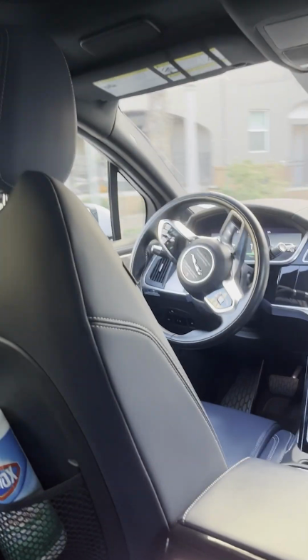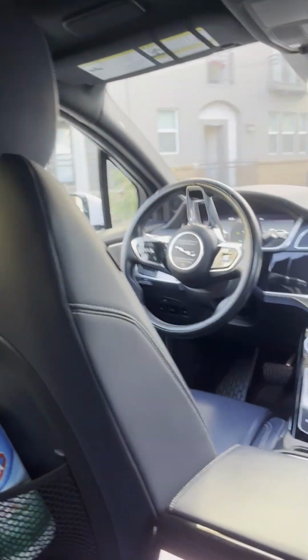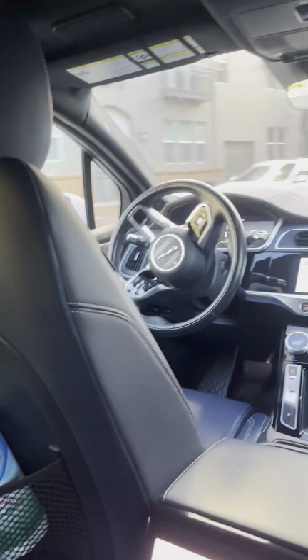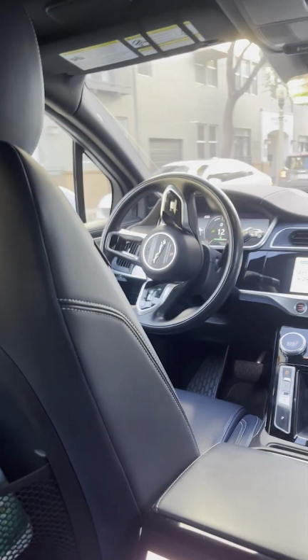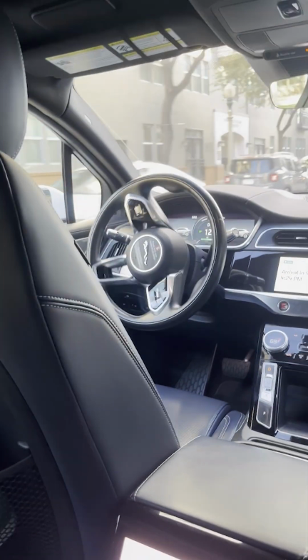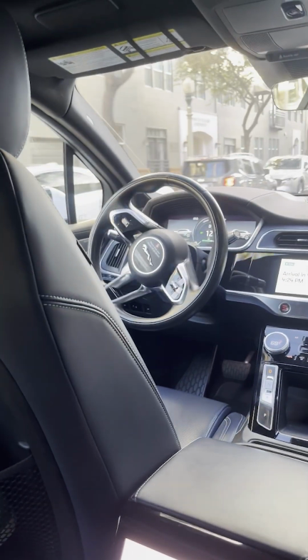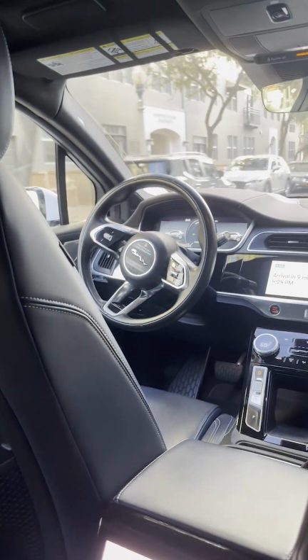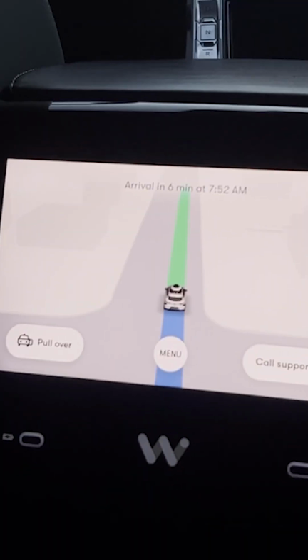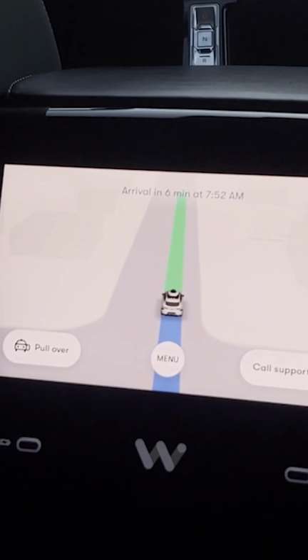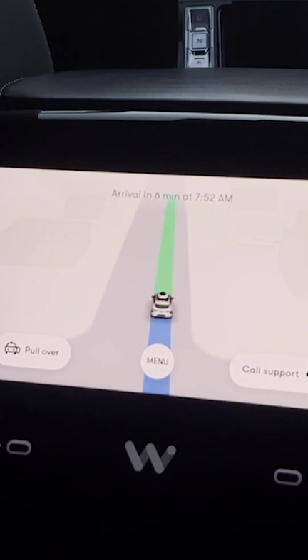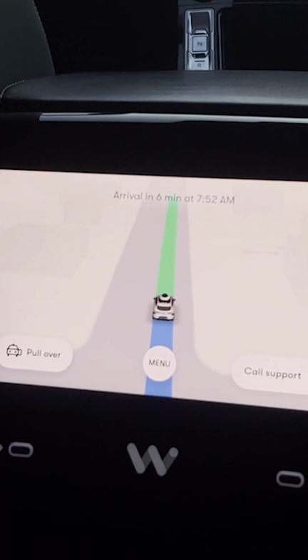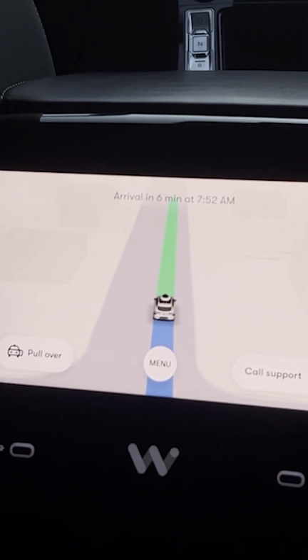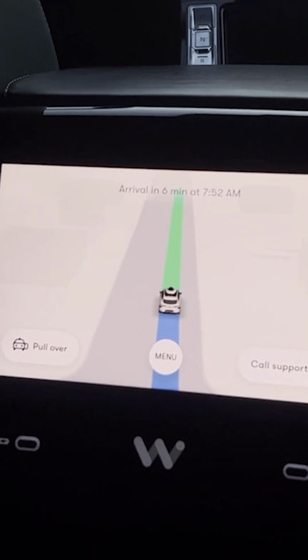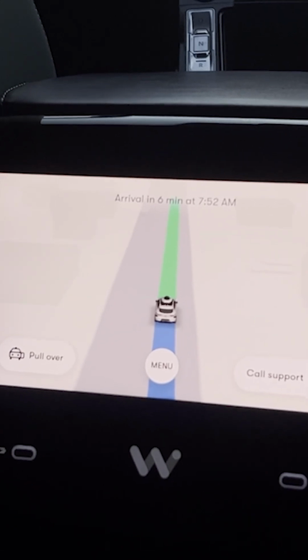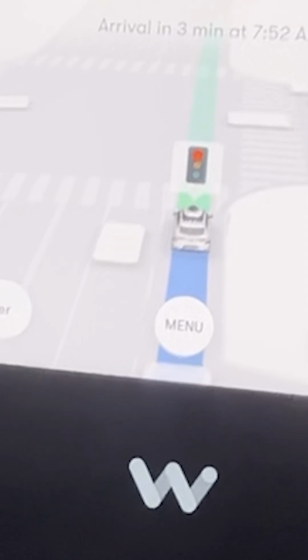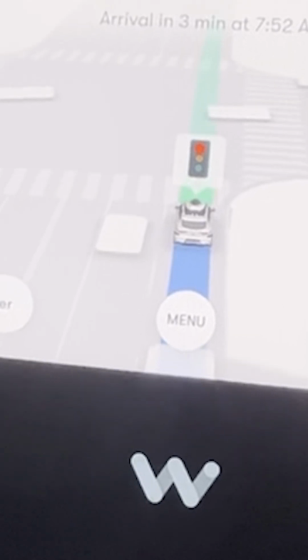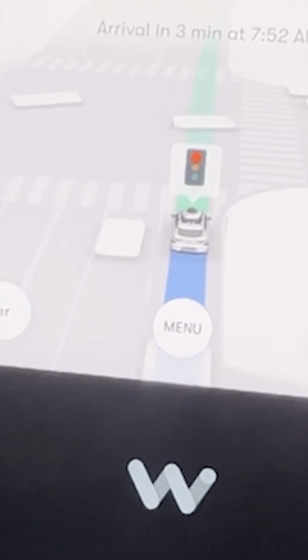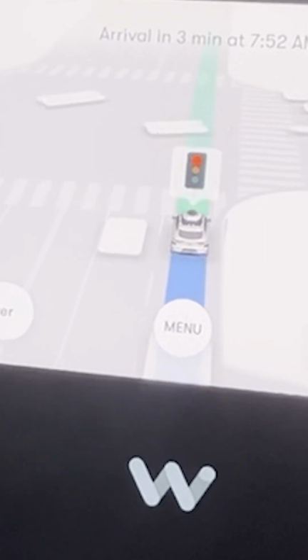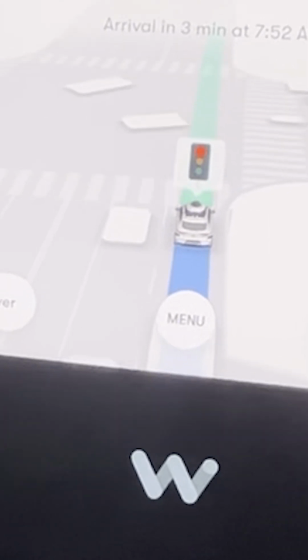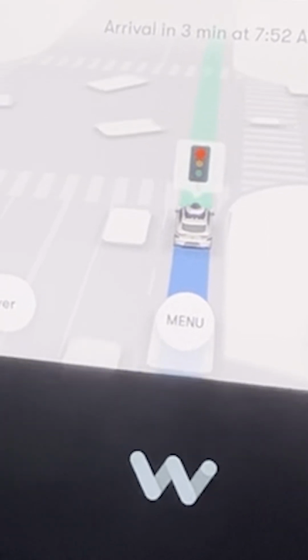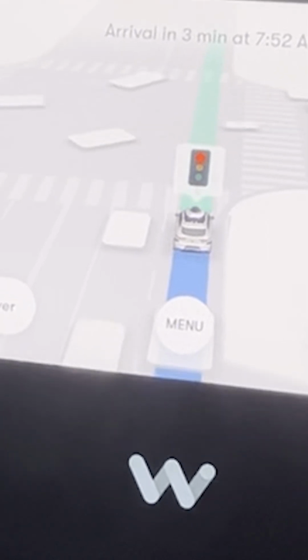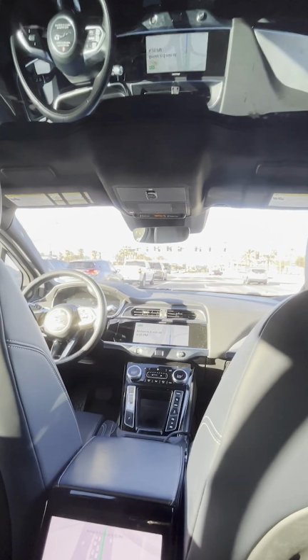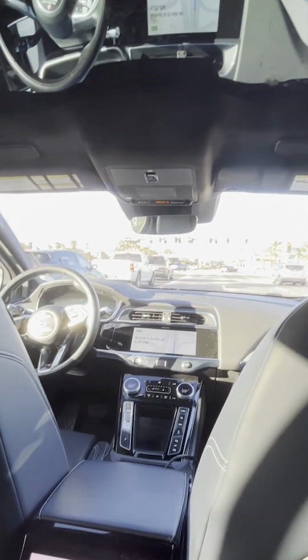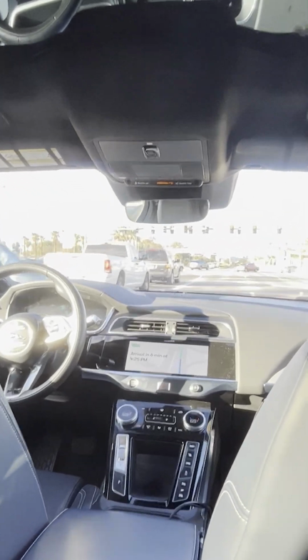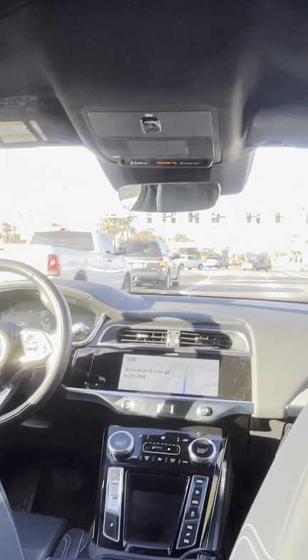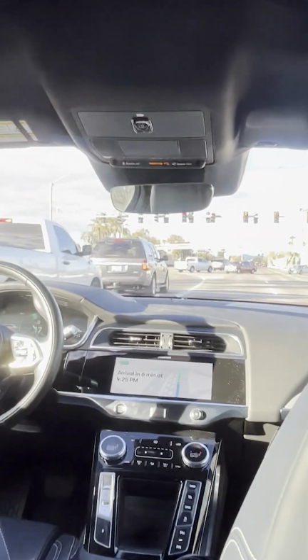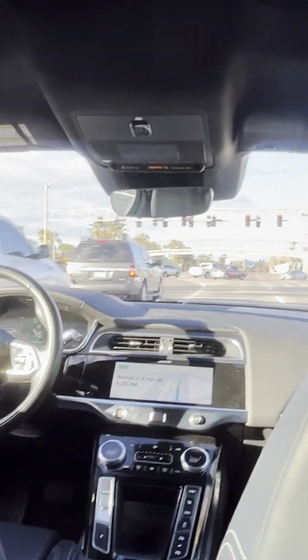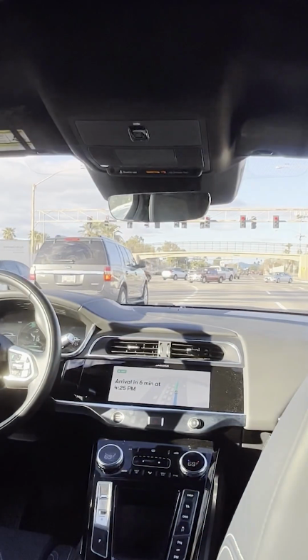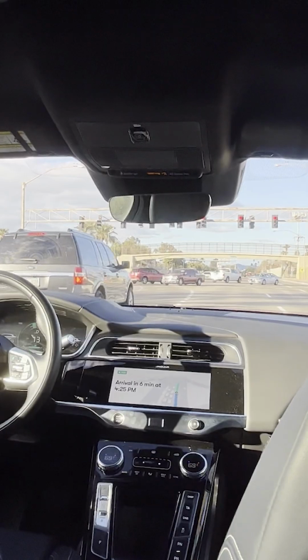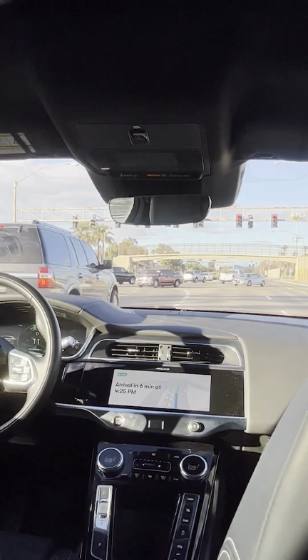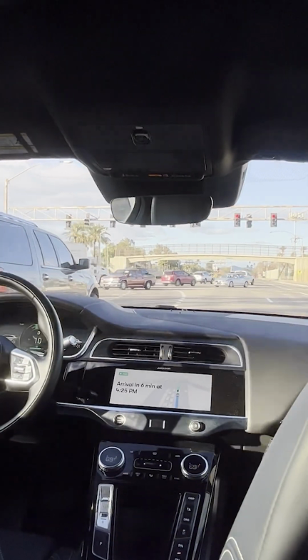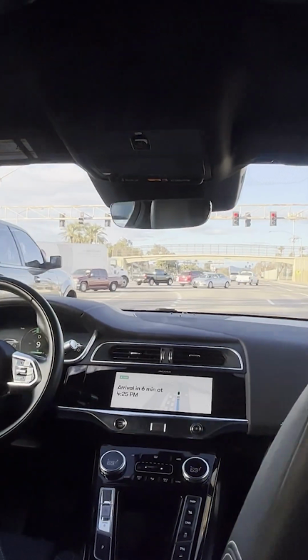For all us backseat drivers, we can easily follow along on the console screen. Cars and pedestrians show up as icons. It reassured me a bit that Waymo was aware of its surroundings, even if it still had some learning to do.